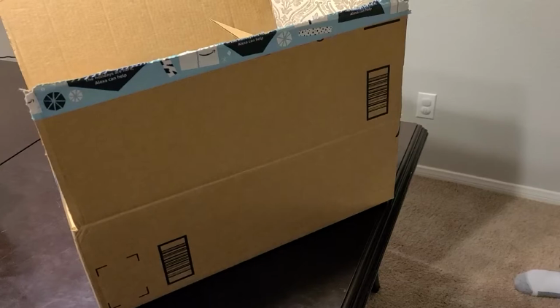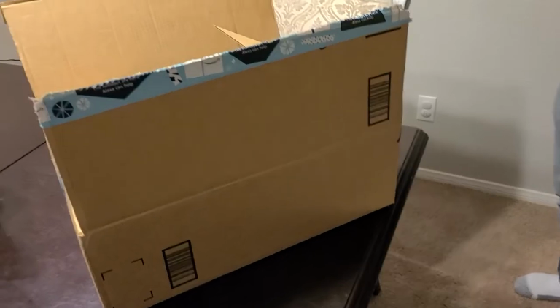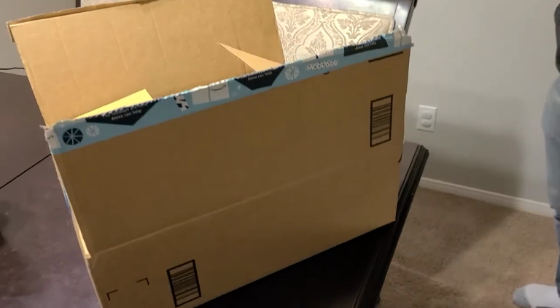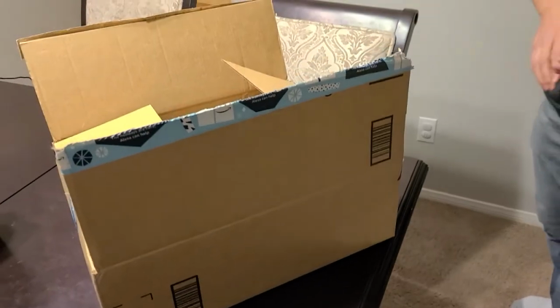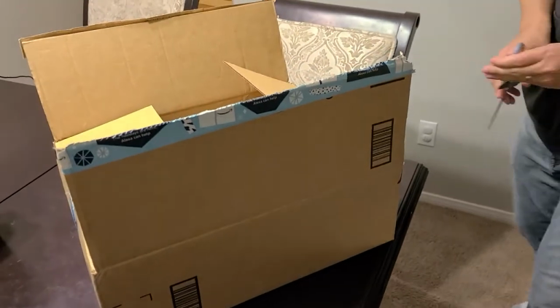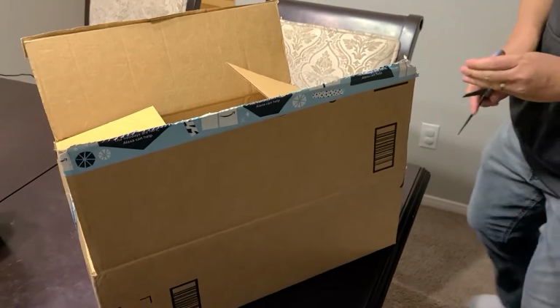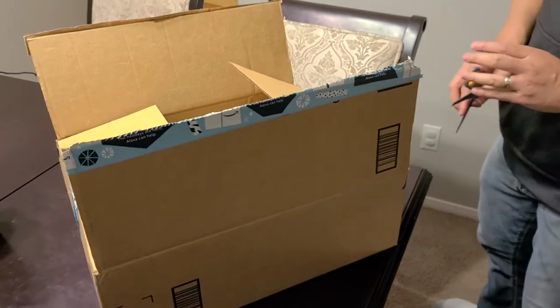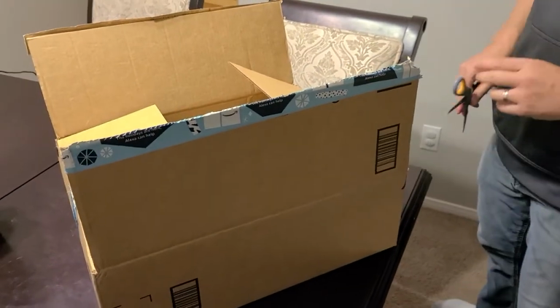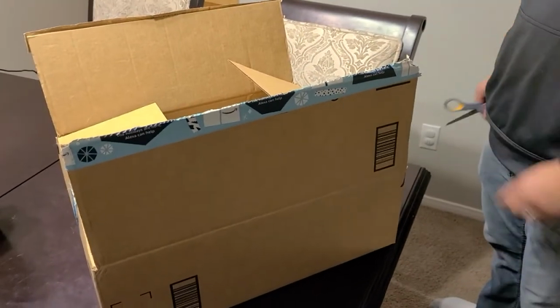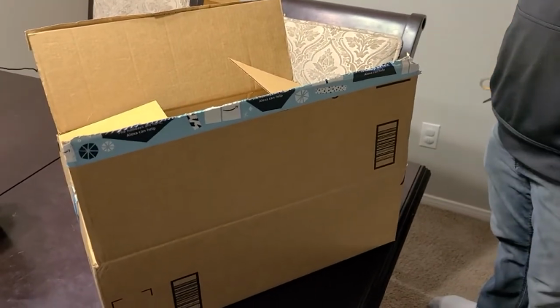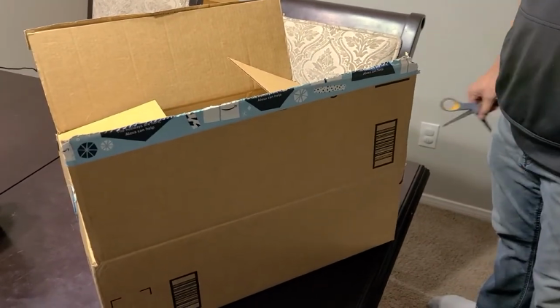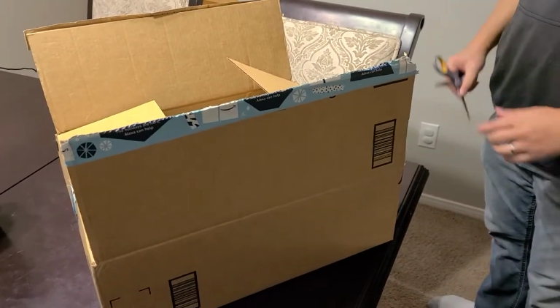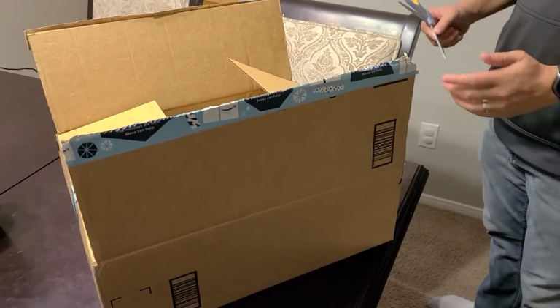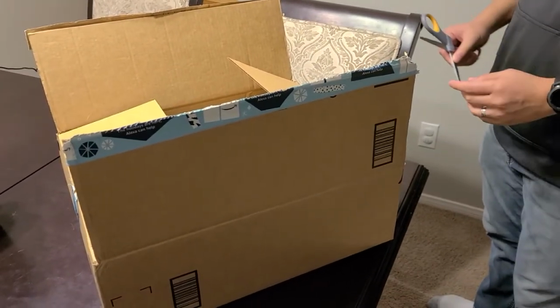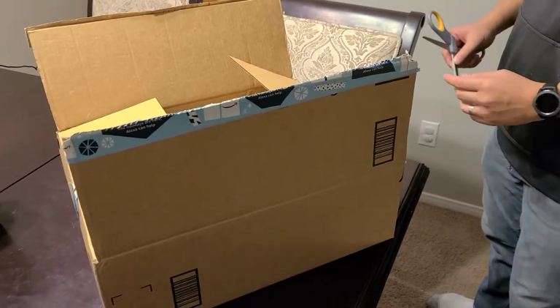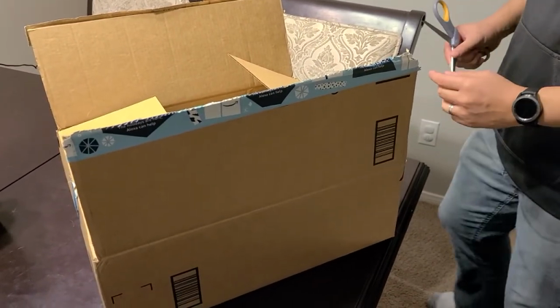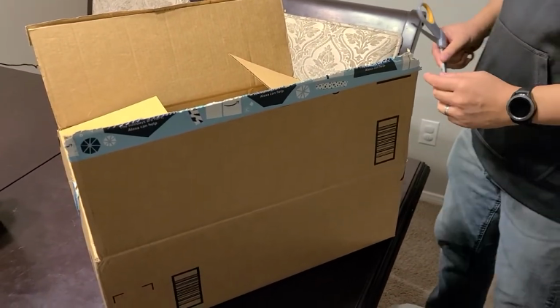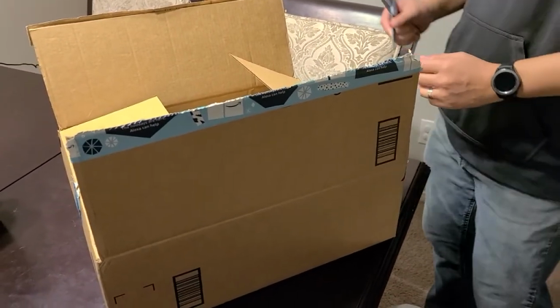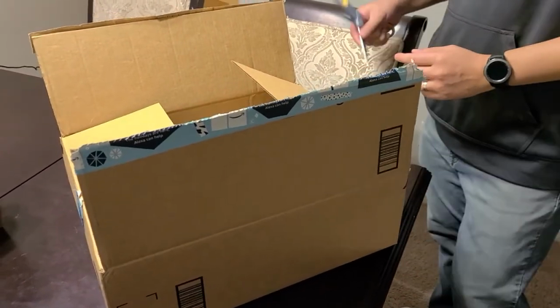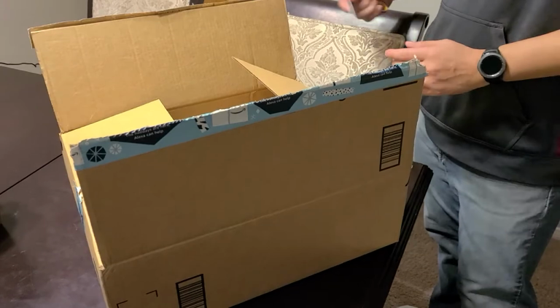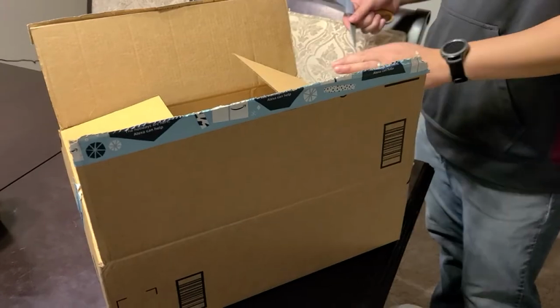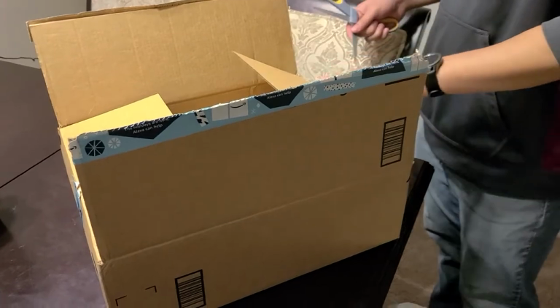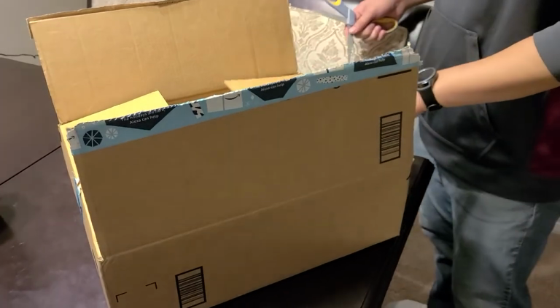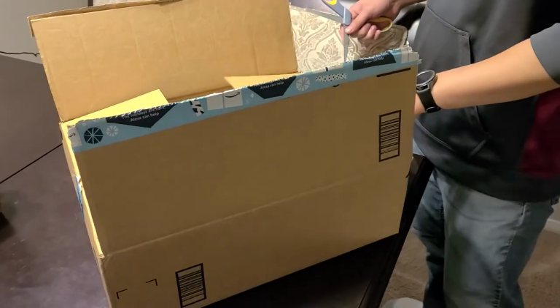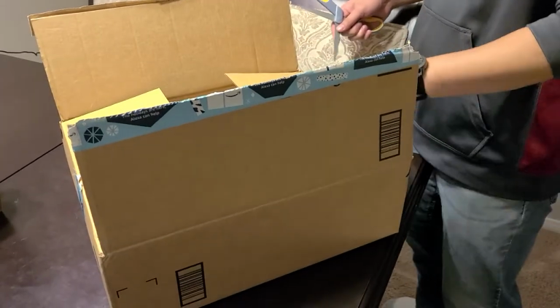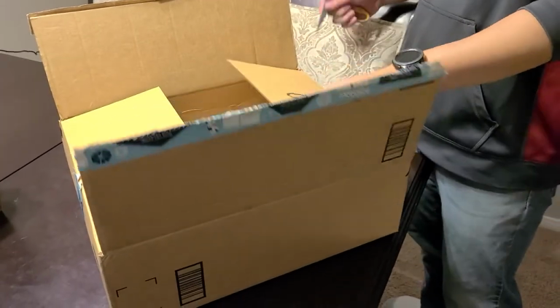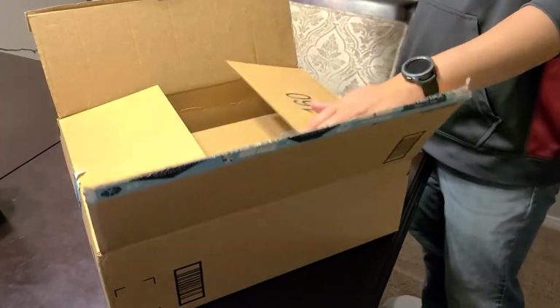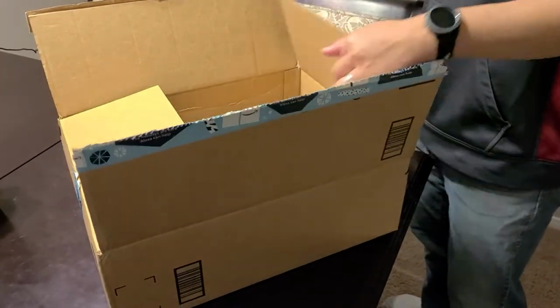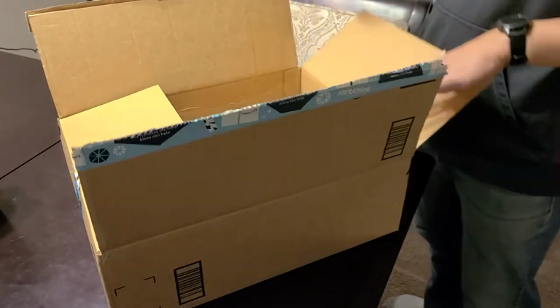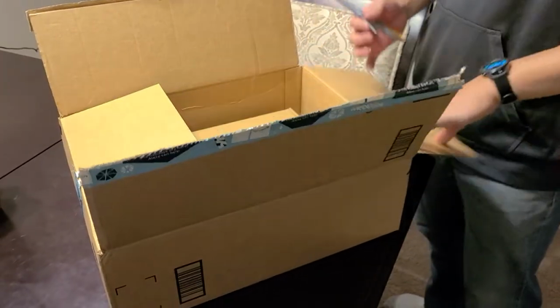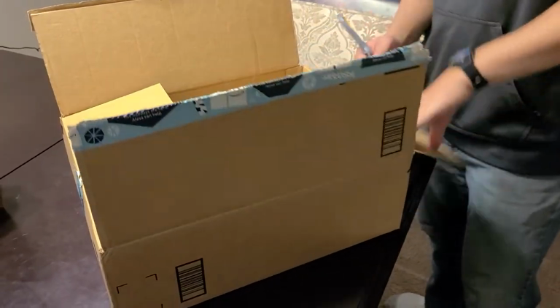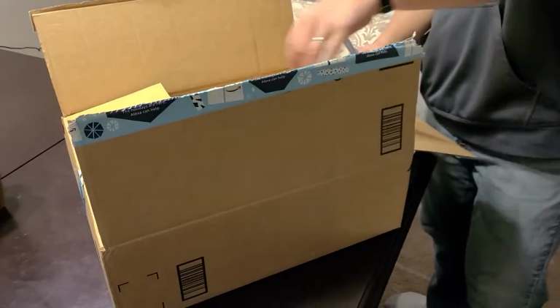Hey guys, wanted to bring in a YouTube video. Today we received a package from Amazon, ordered a couple of things, so we'll see what's in there for the unboxing.